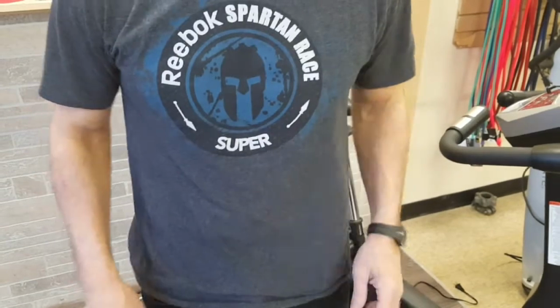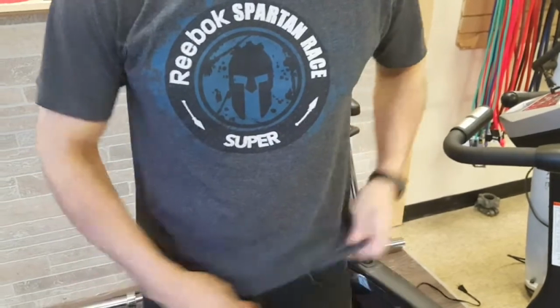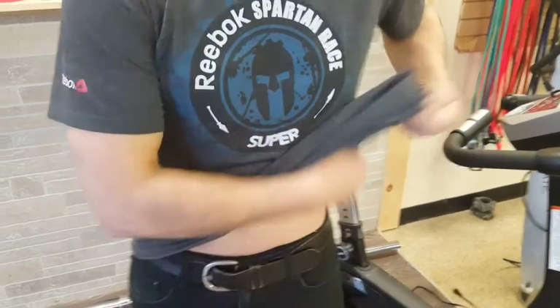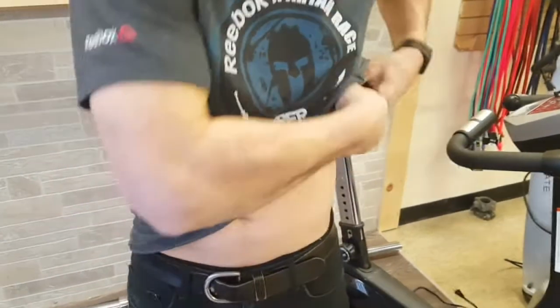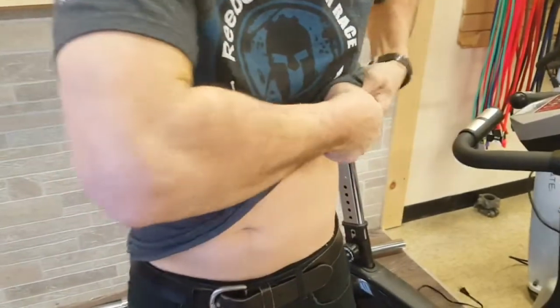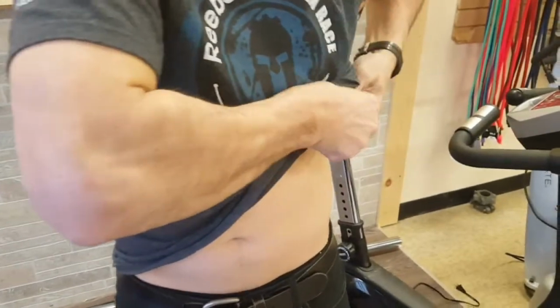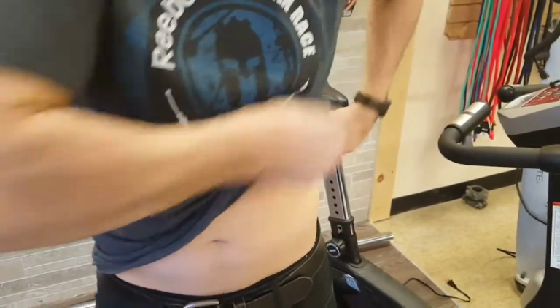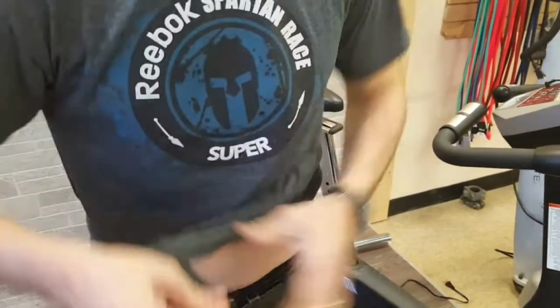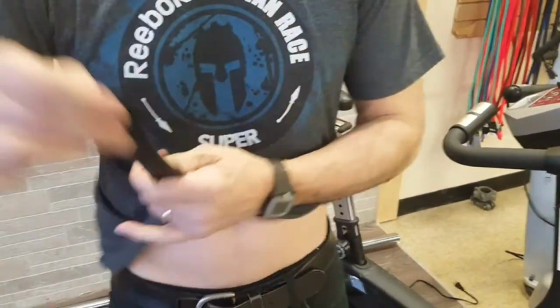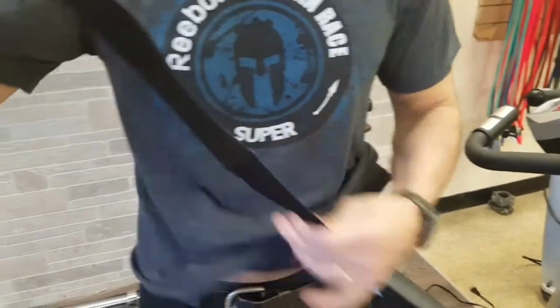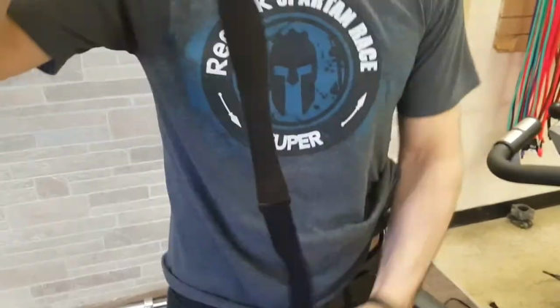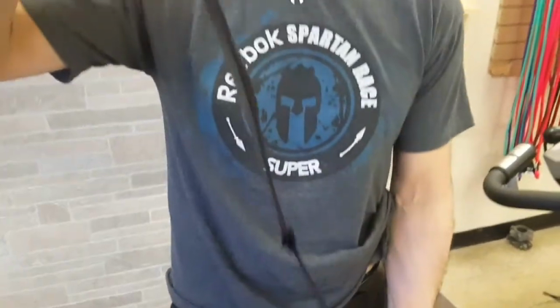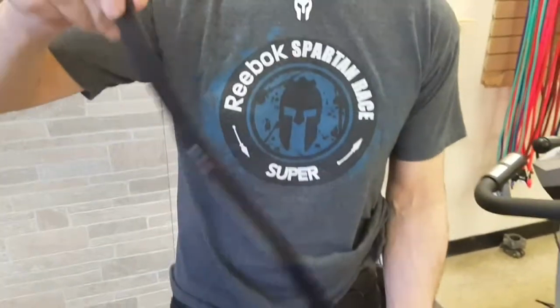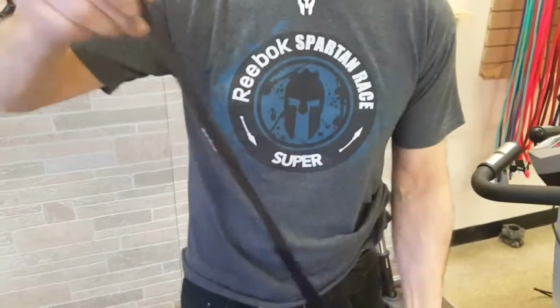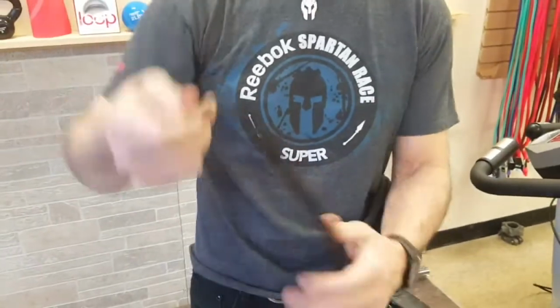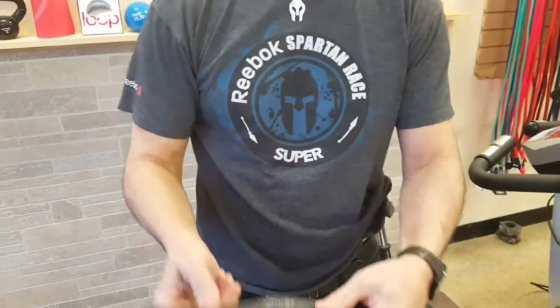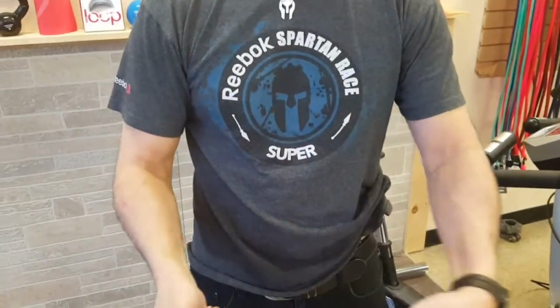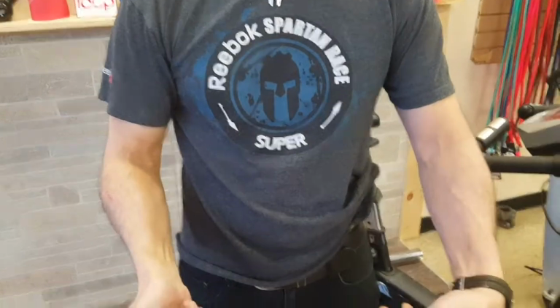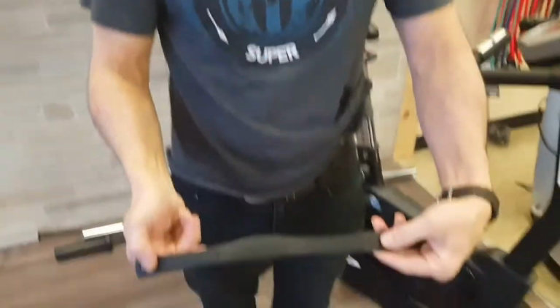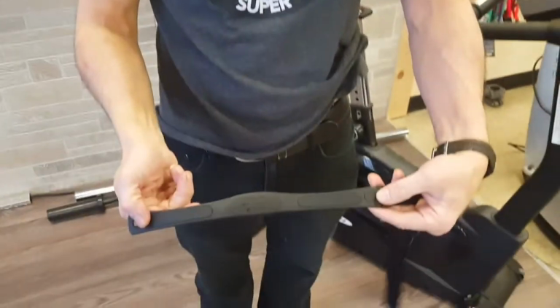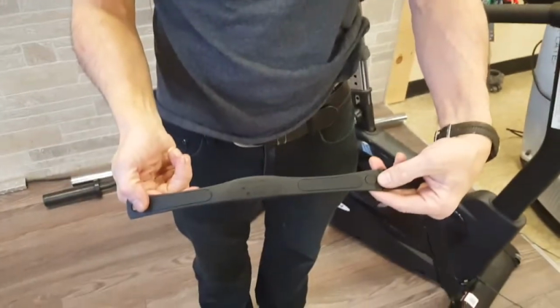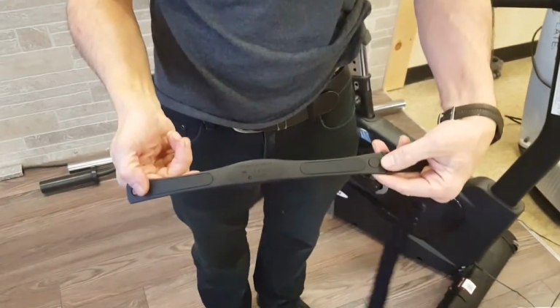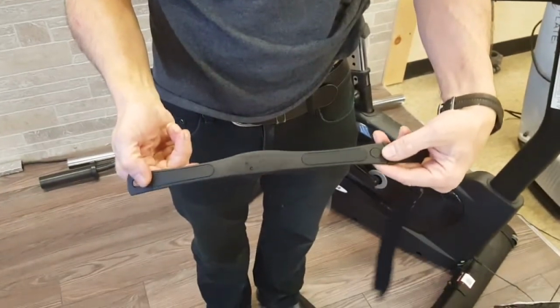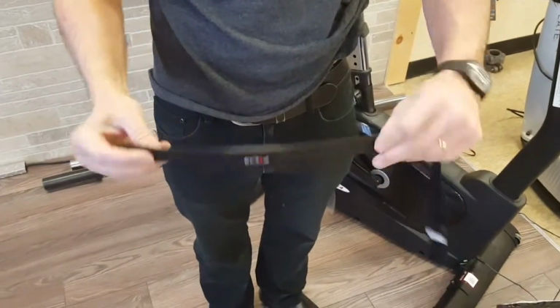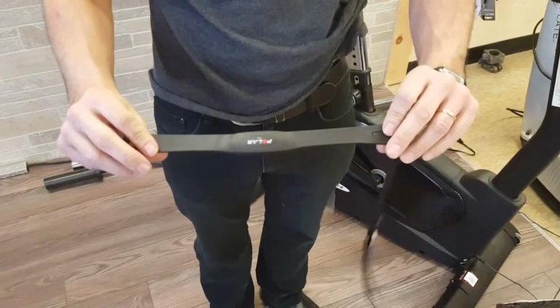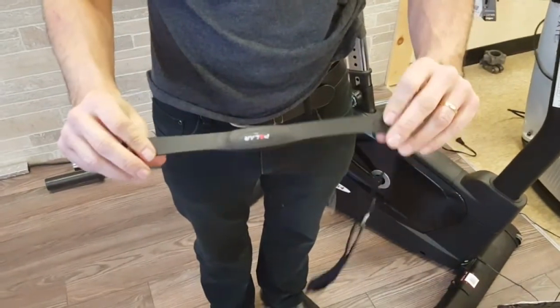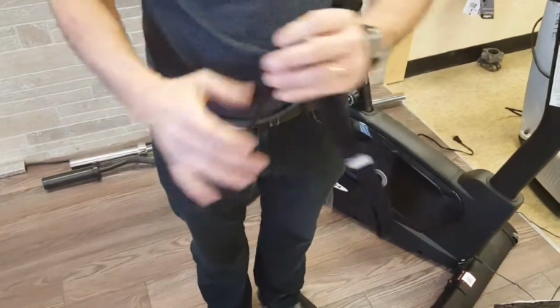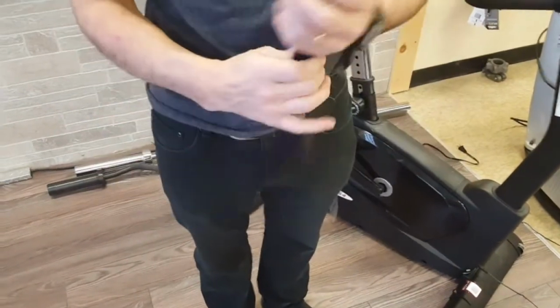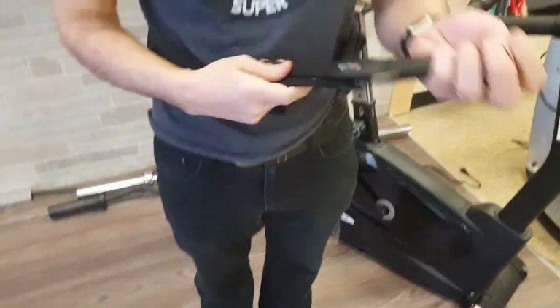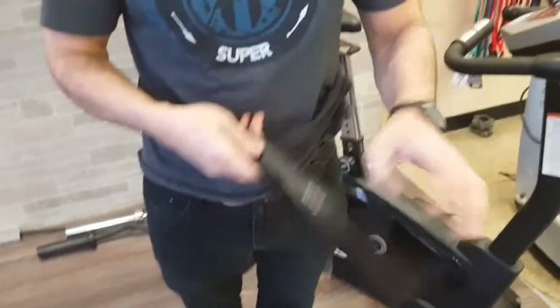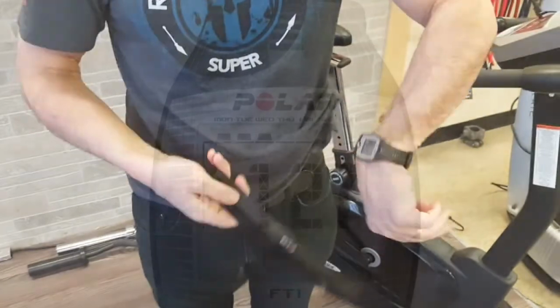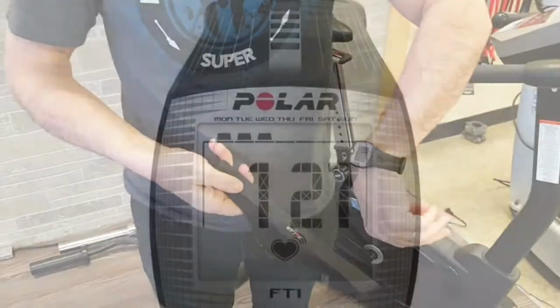This heart rate monitor uses the telemetric heart rate strap, which is essentially two electrodes with a battery and a transmitter that goes wirelessly to the watch. The strap will also work with most of the cardio machines at any fitness club.